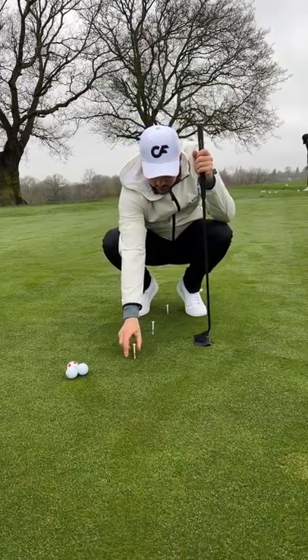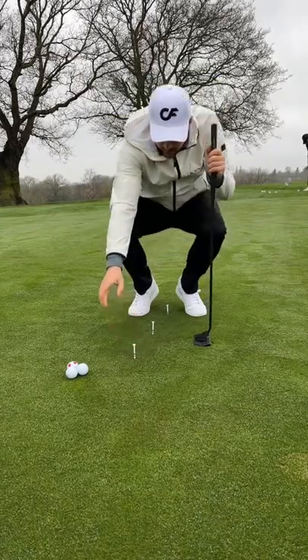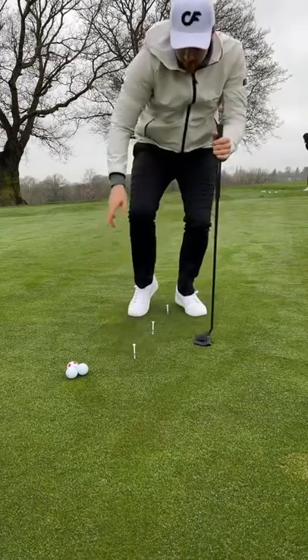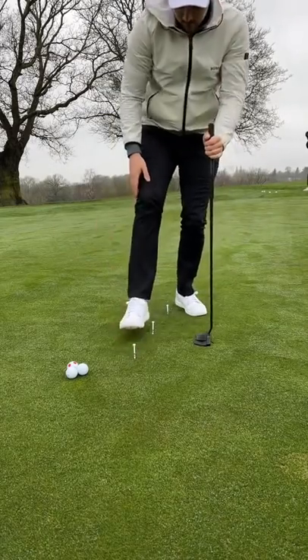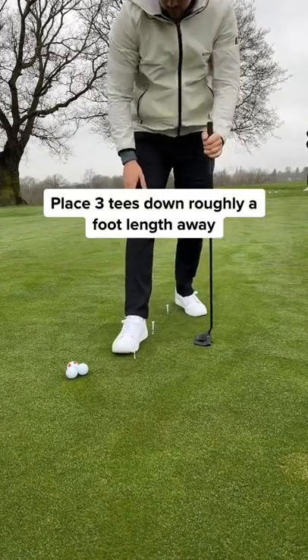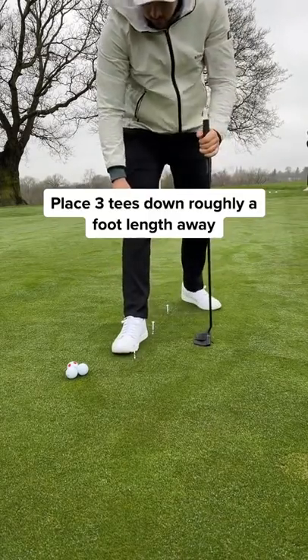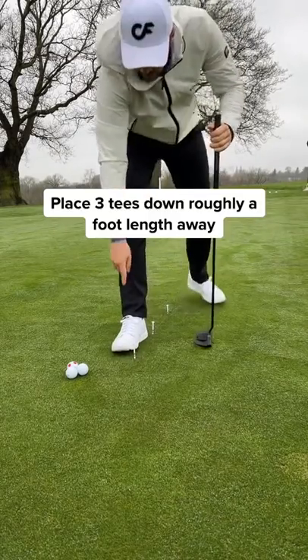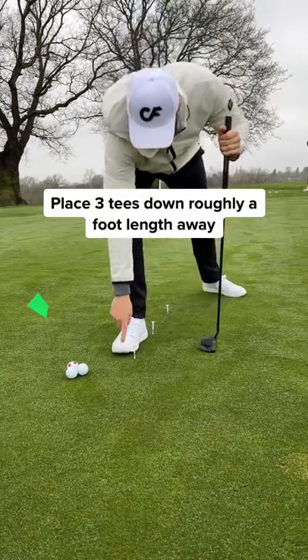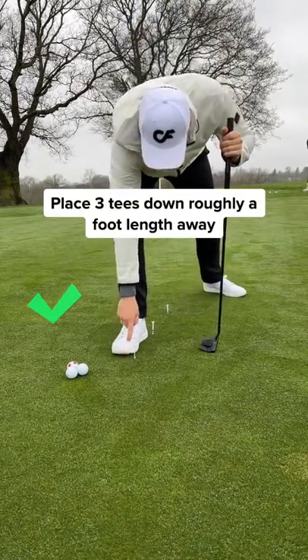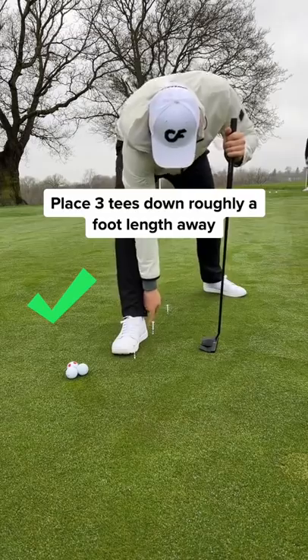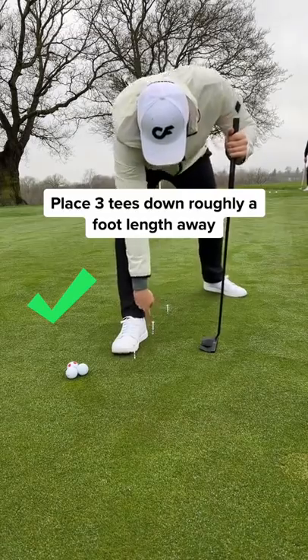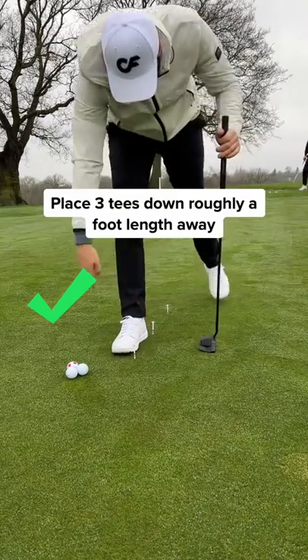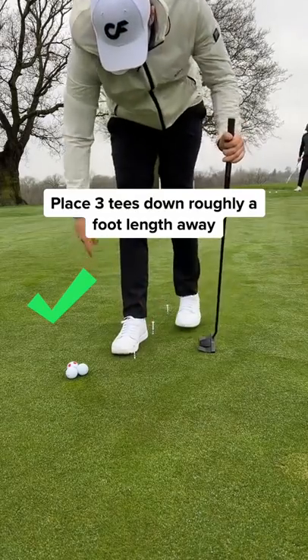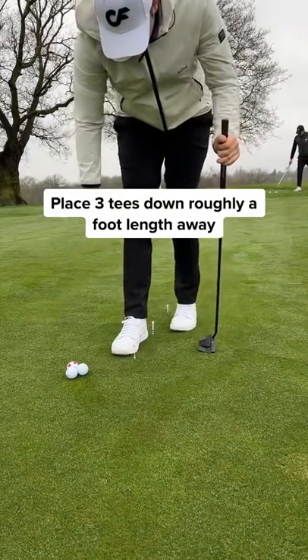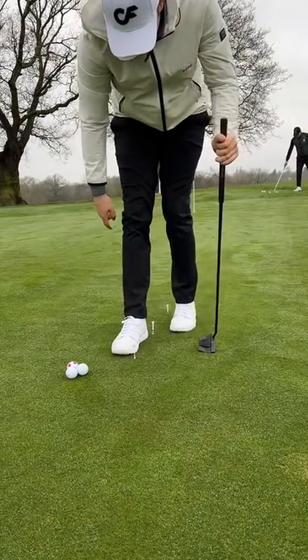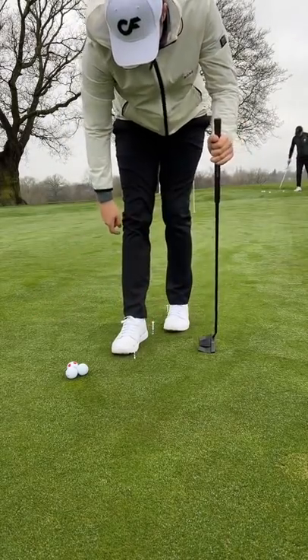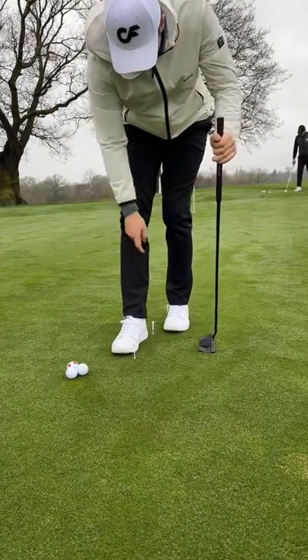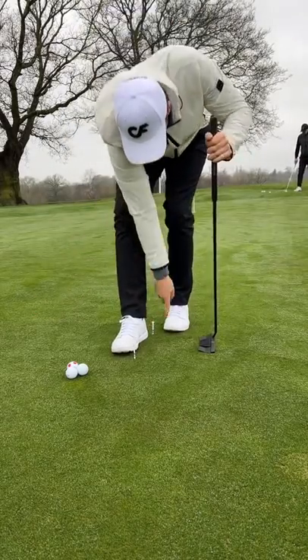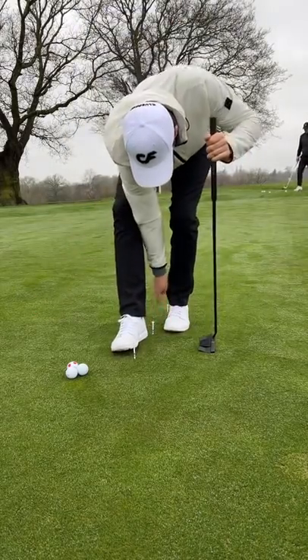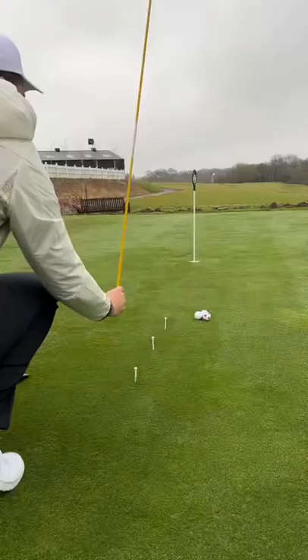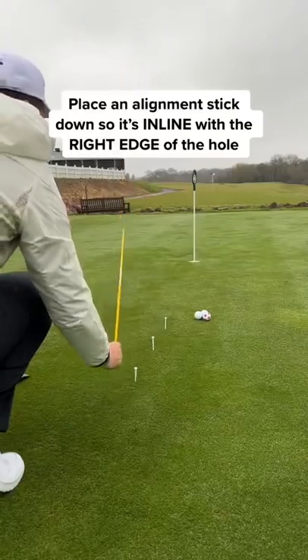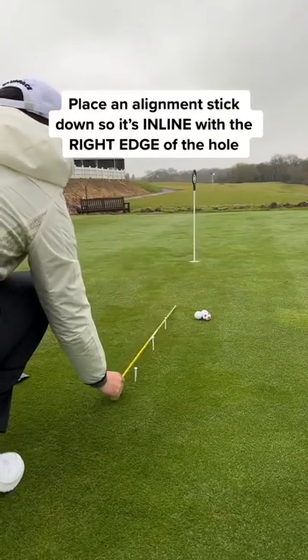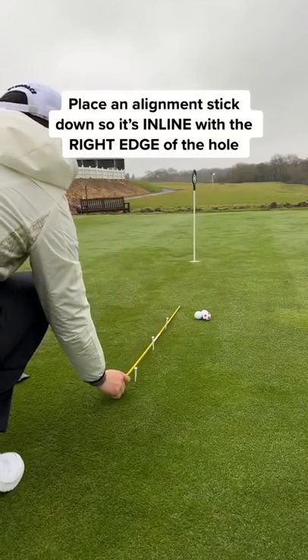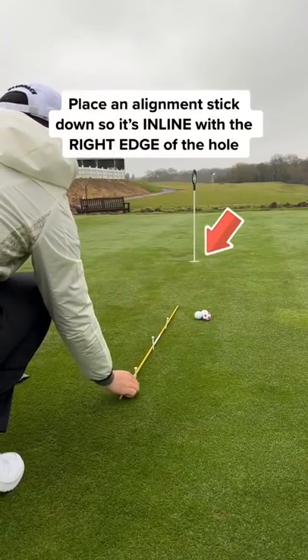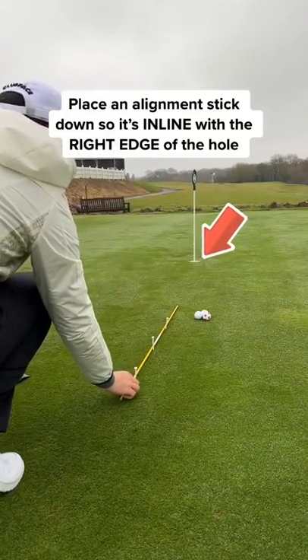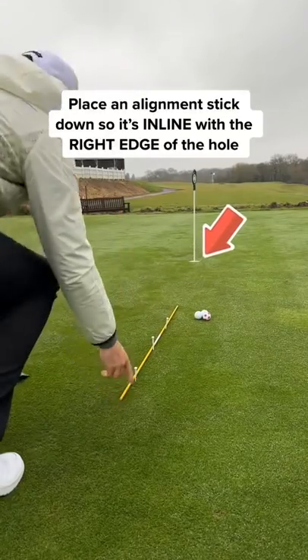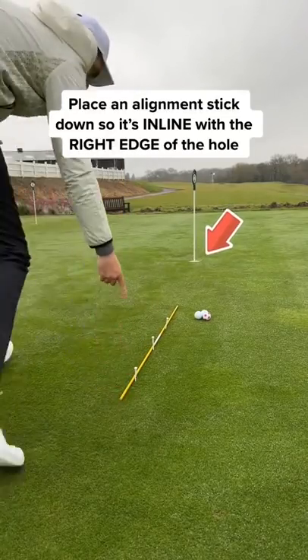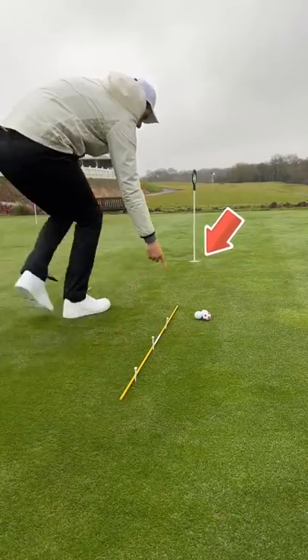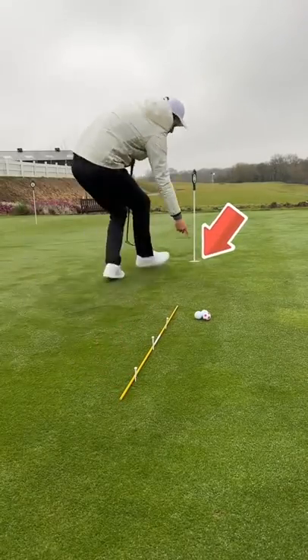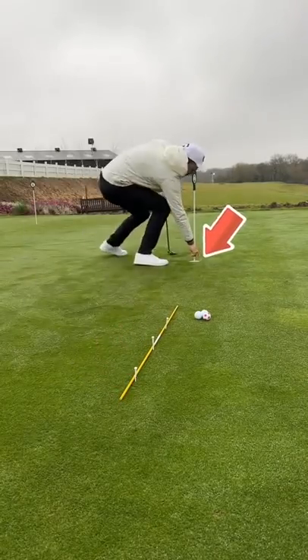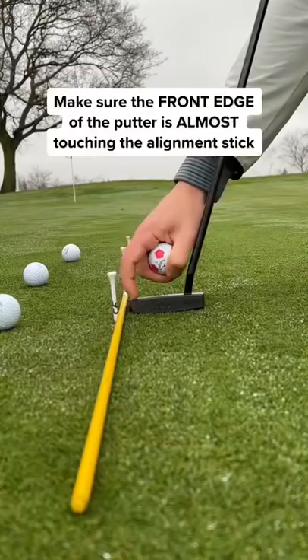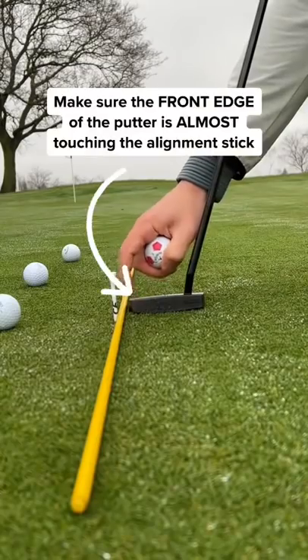Place three tees down roughly a foot width apart from each other and place an alignment stick down and line it with the right edge of the hole. If you're left-handed, it's reversed.